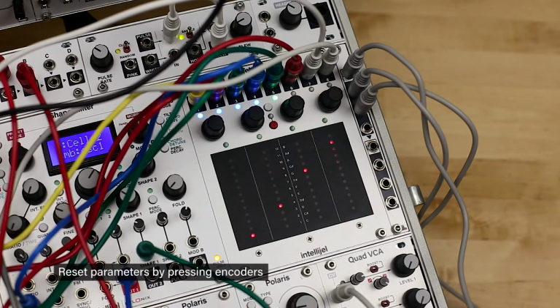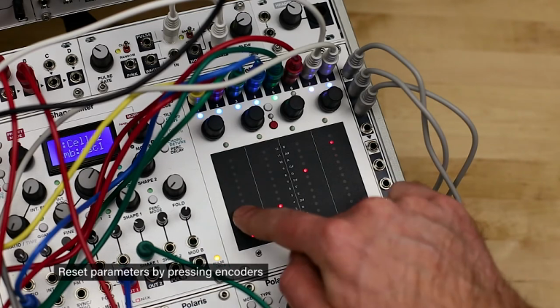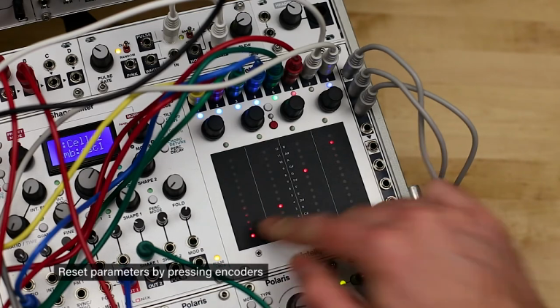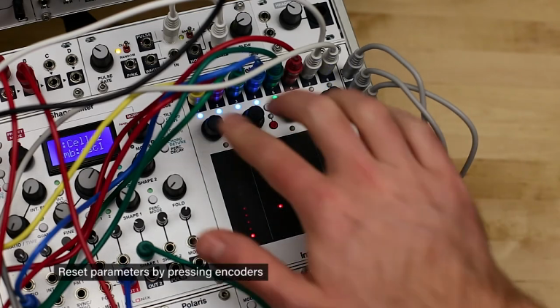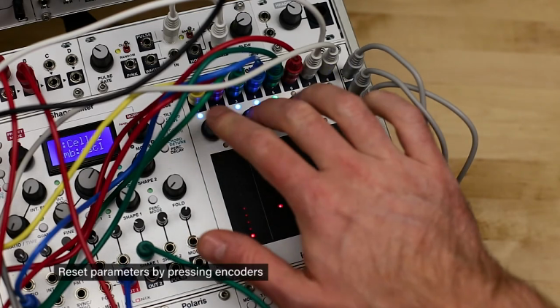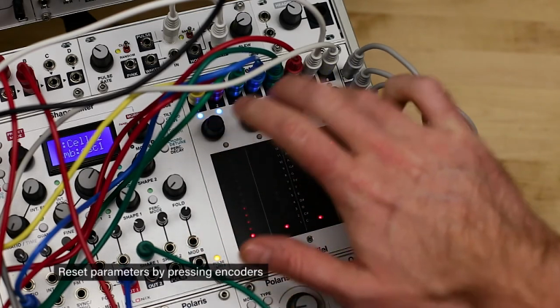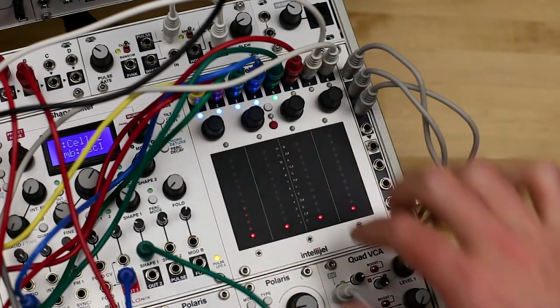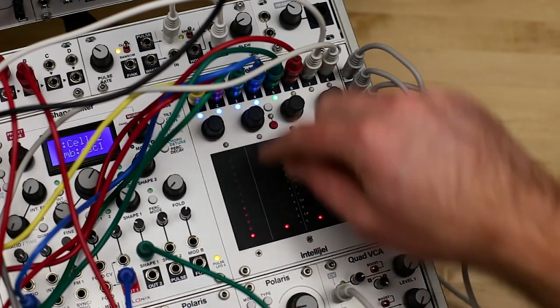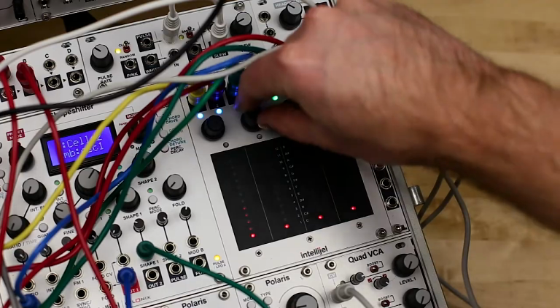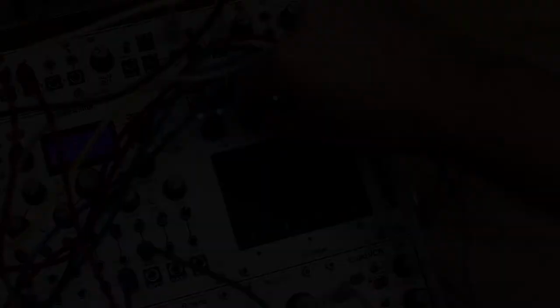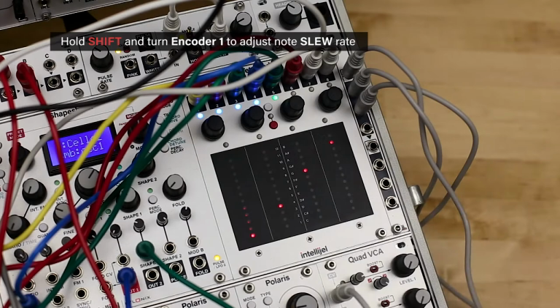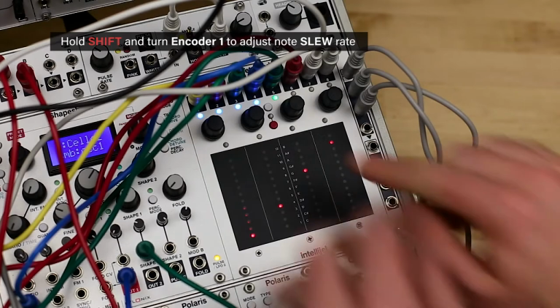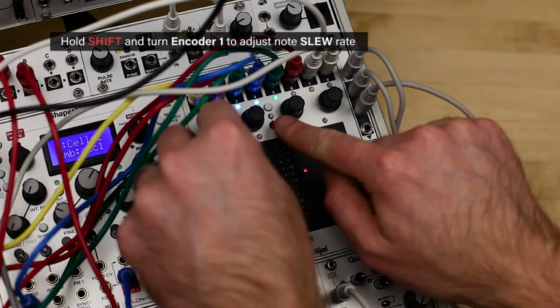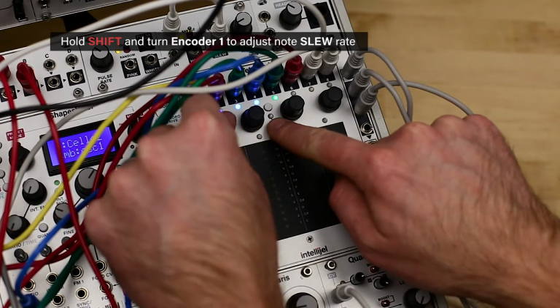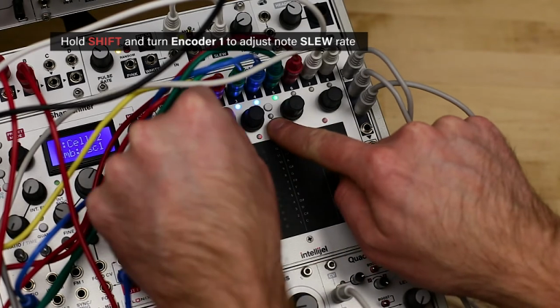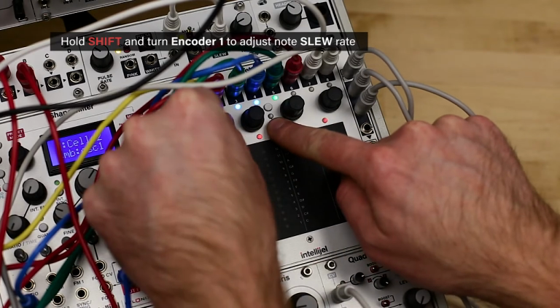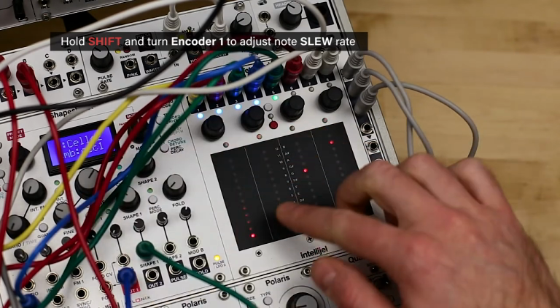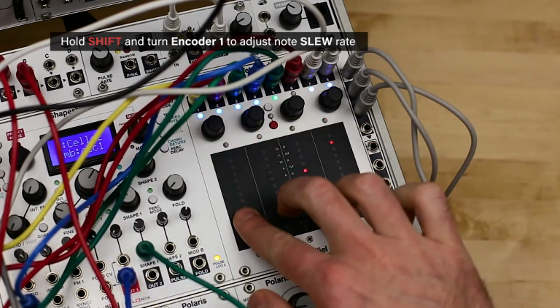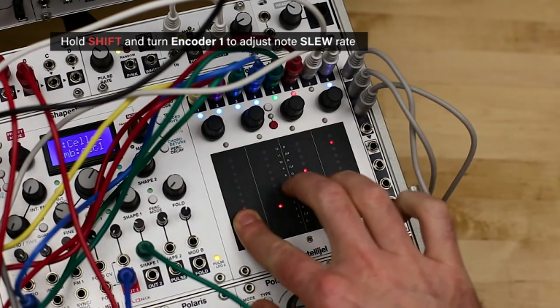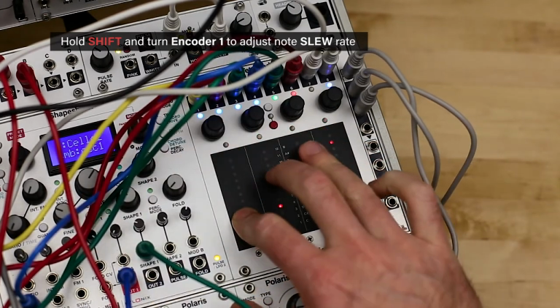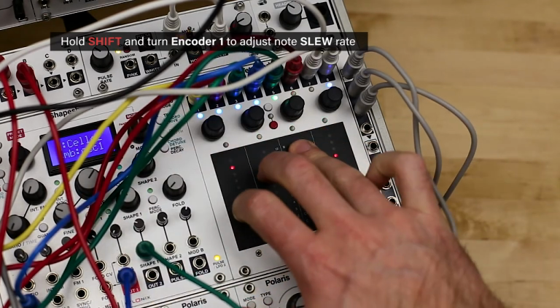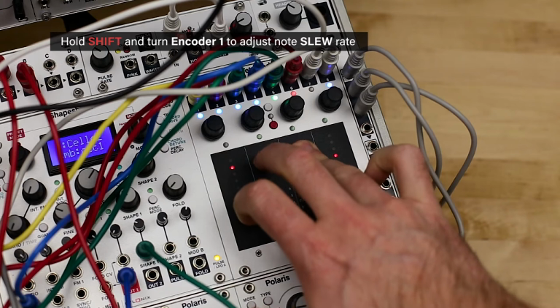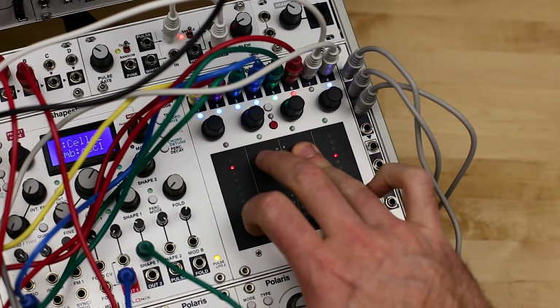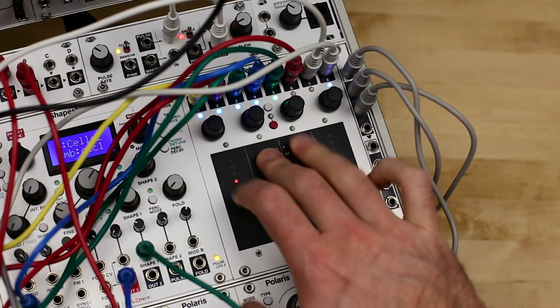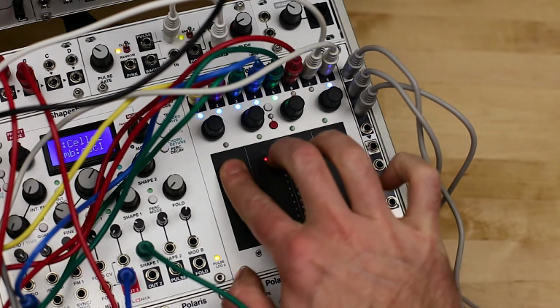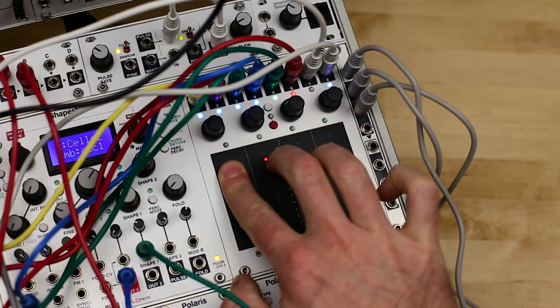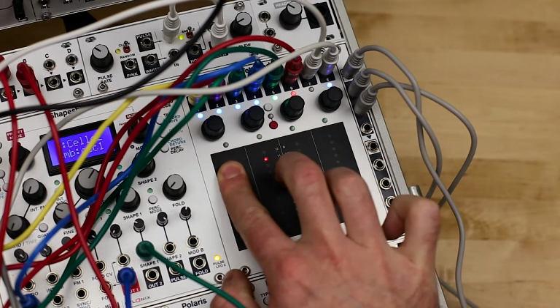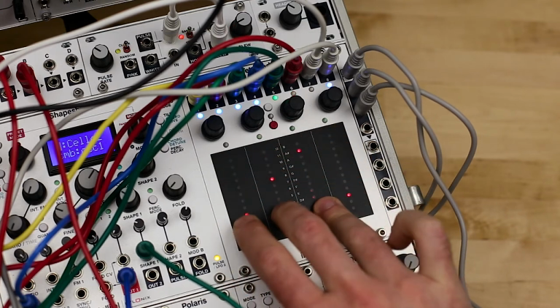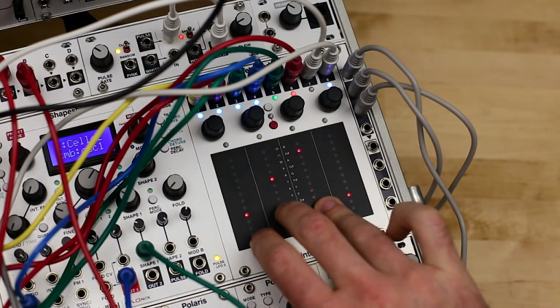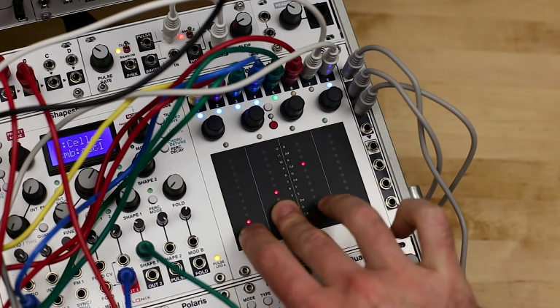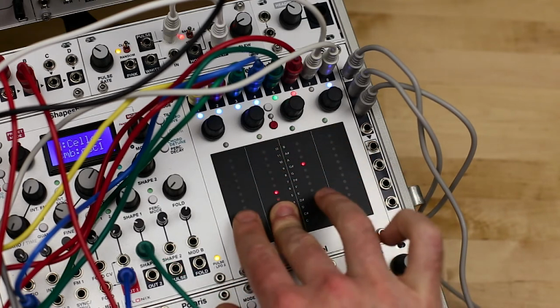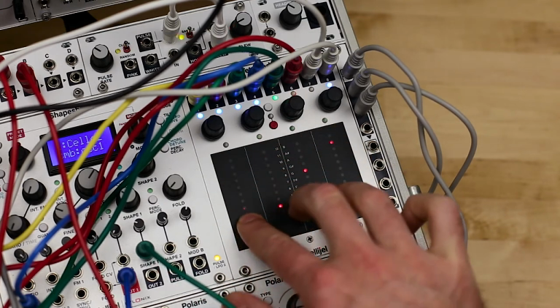Notes can be reset by pressing the encoder. Like in Keyboard Mode, holding Shift lets you use Encoder 1 to control the slew rate between notes. You can reset this by holding Shift and pressing Encoder 1.